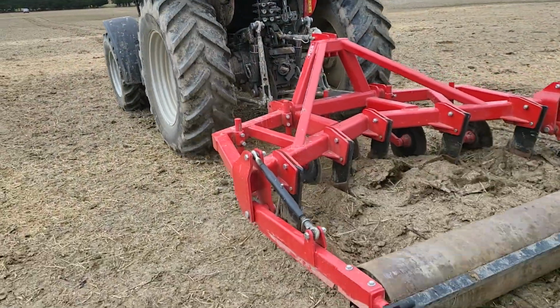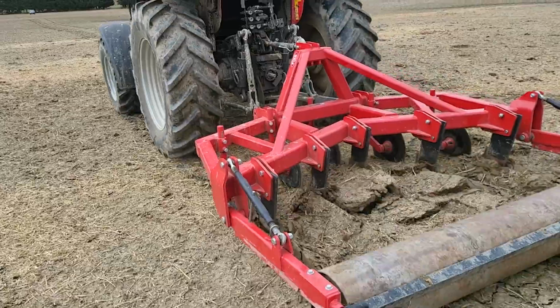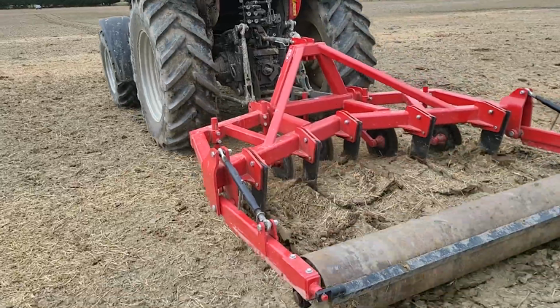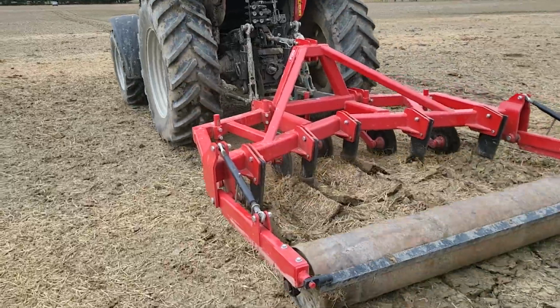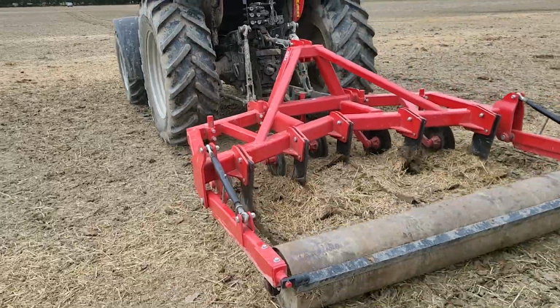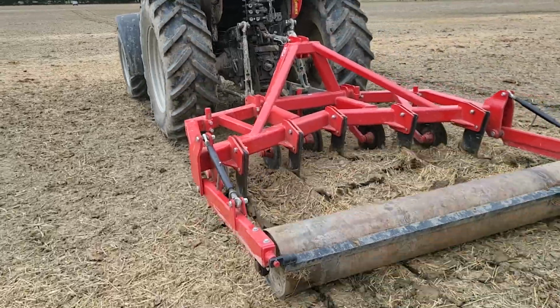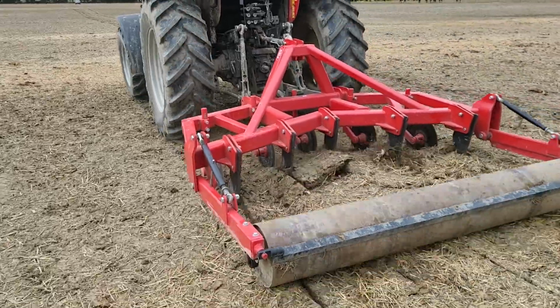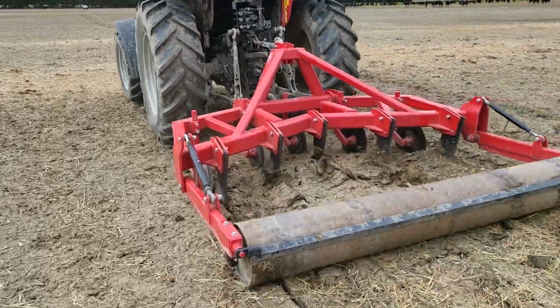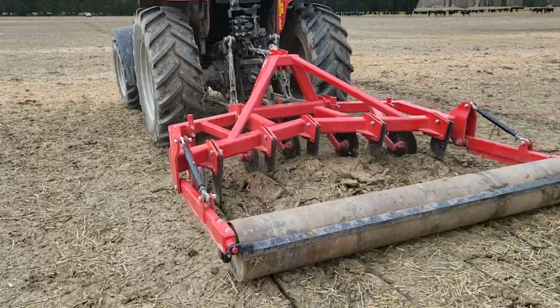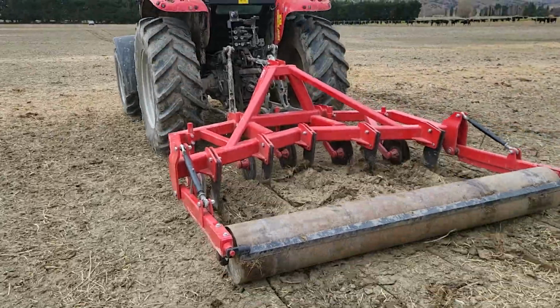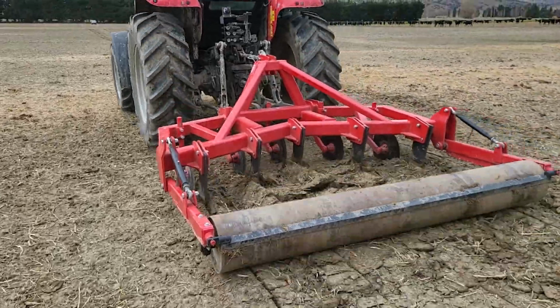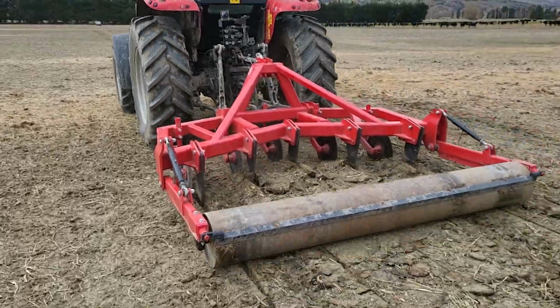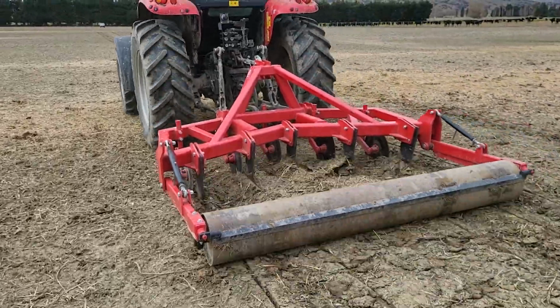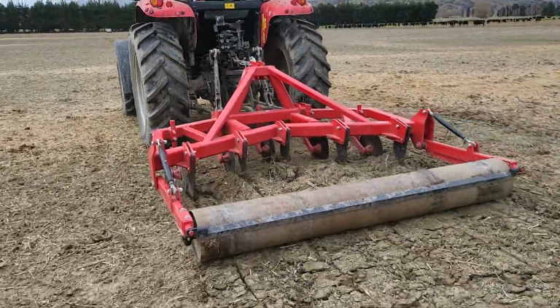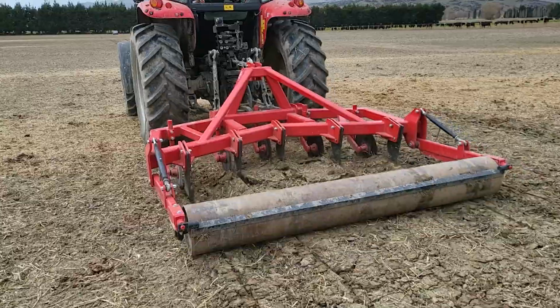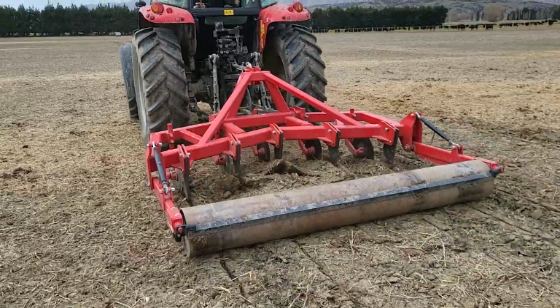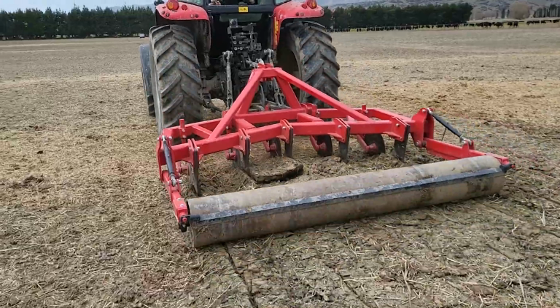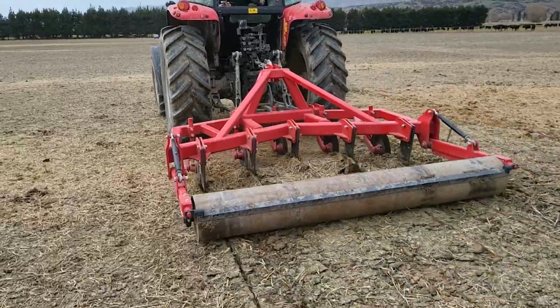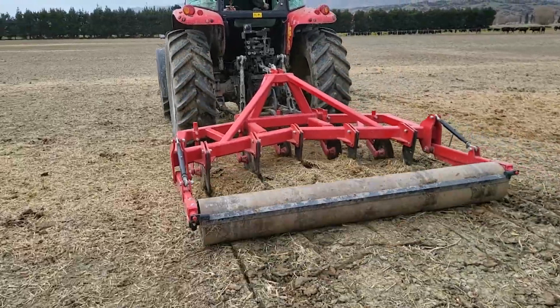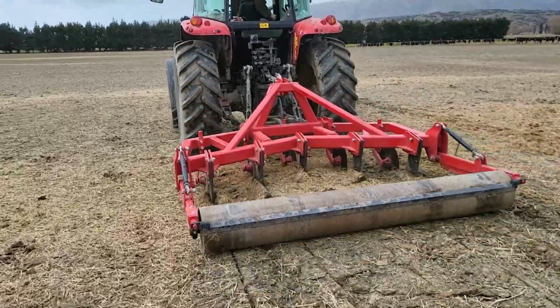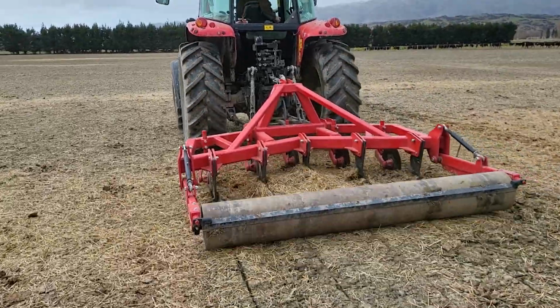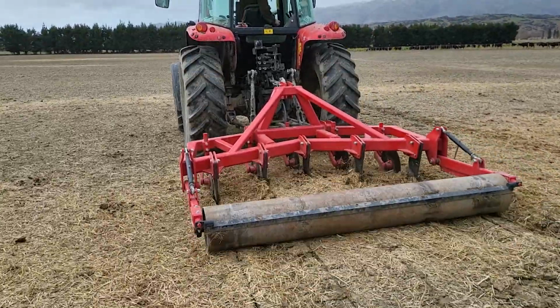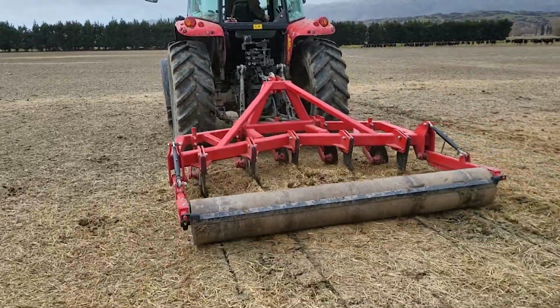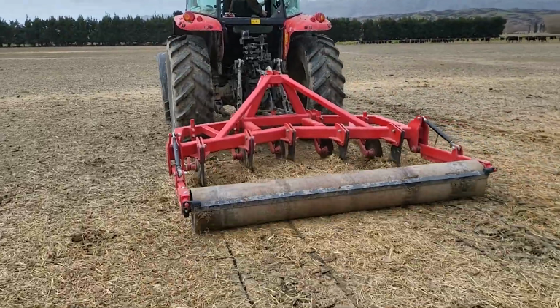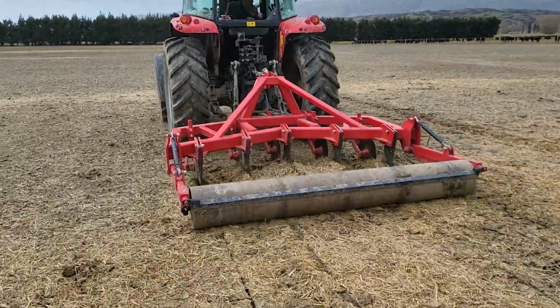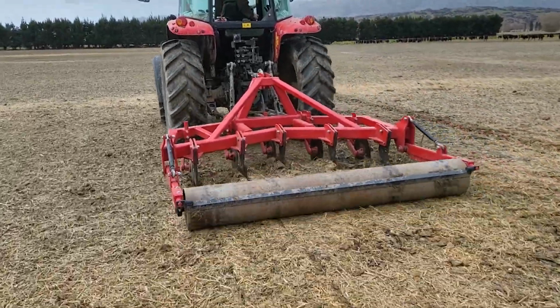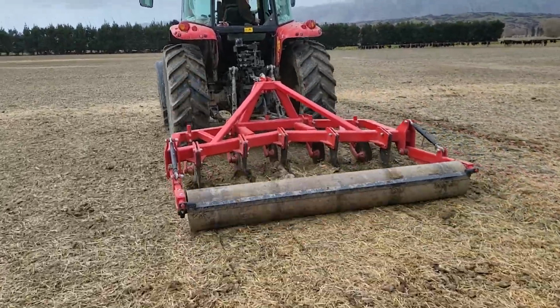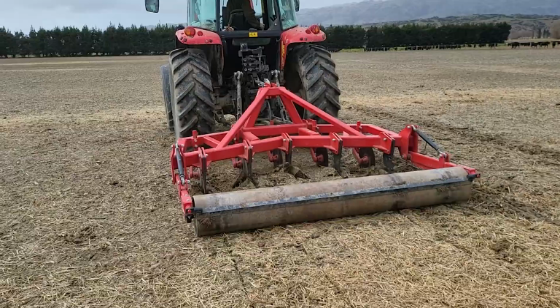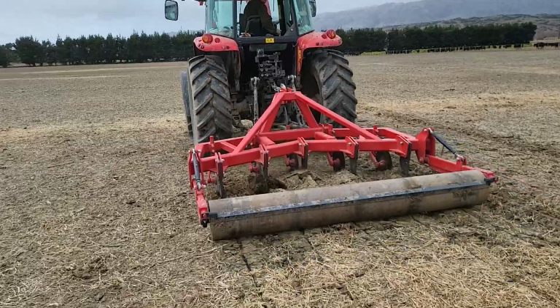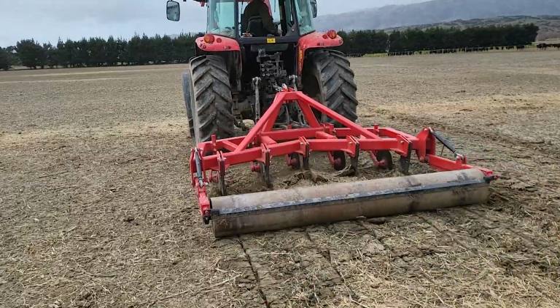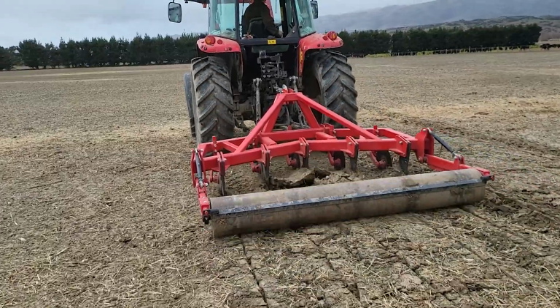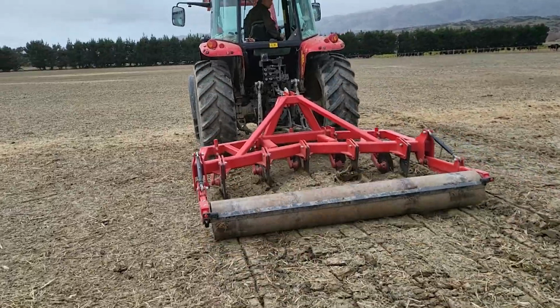Hello, this is Charlie, father of the rep for Rata Equipment. We're down in the Maniototo today doing a demonstration with a five-leg shear bolt pan aerator on a 100 horsepower Massey Ferguson tractor.